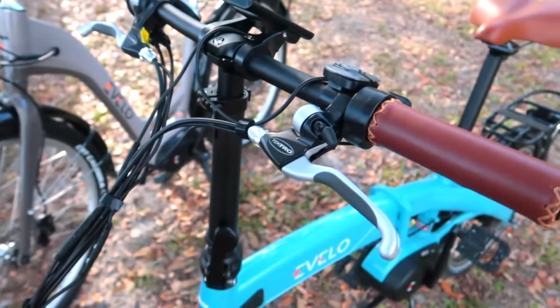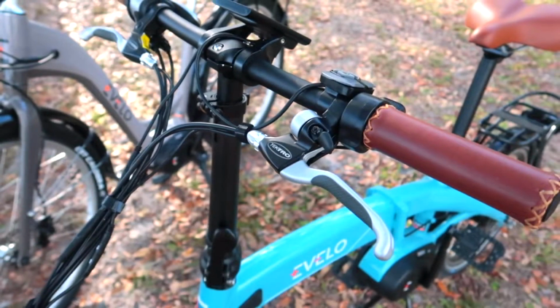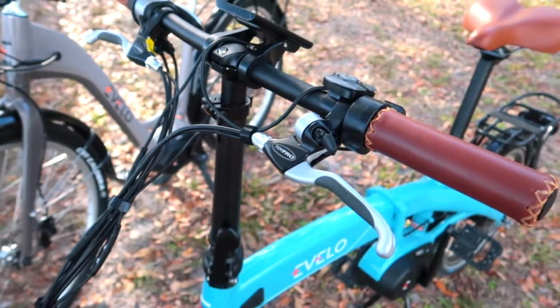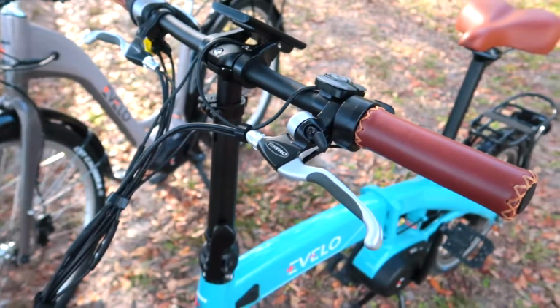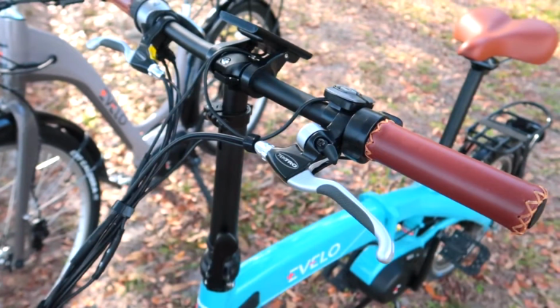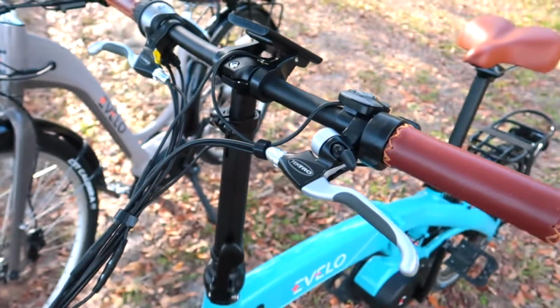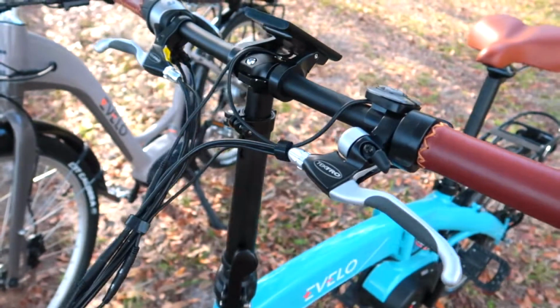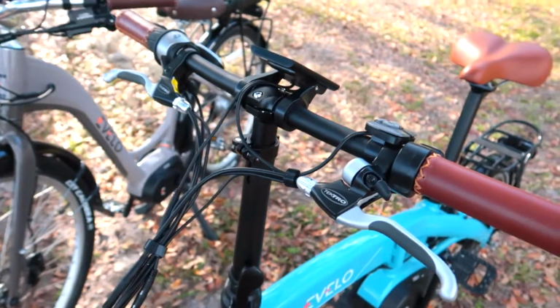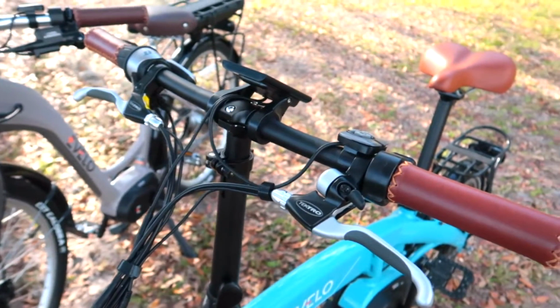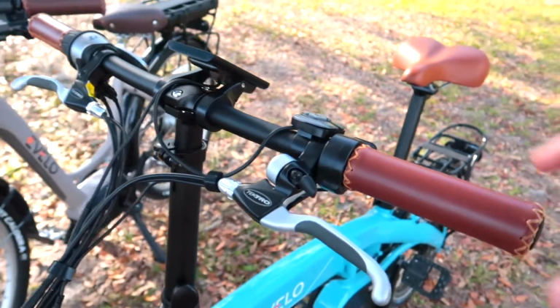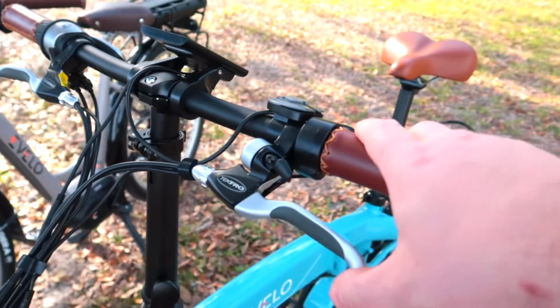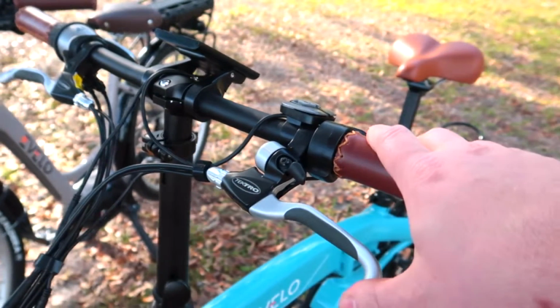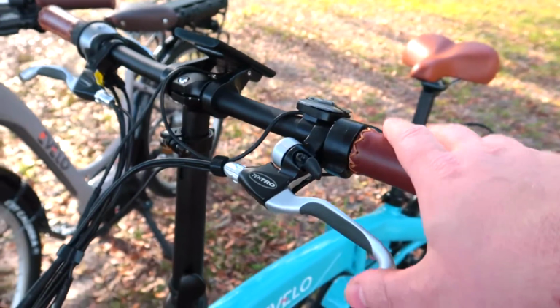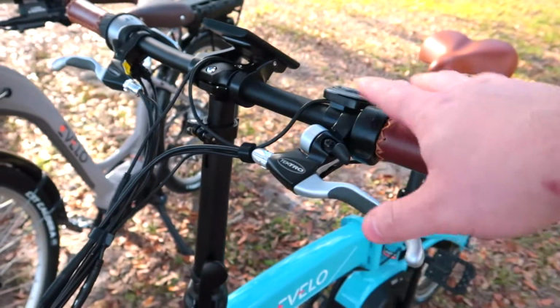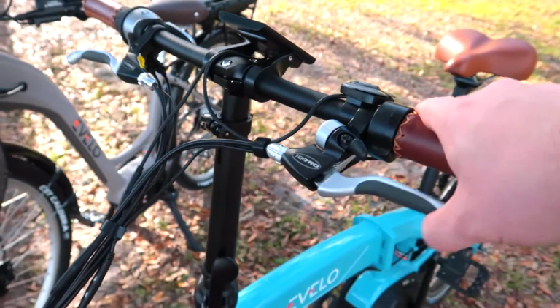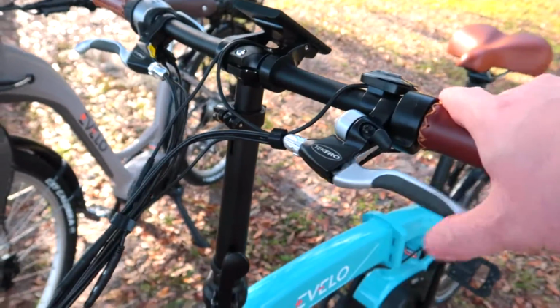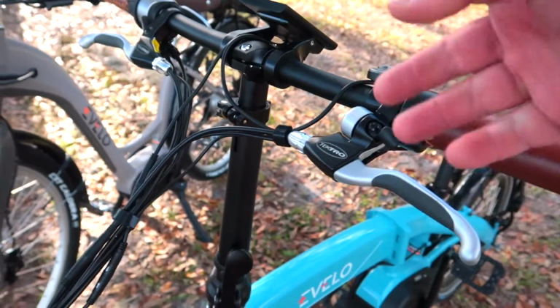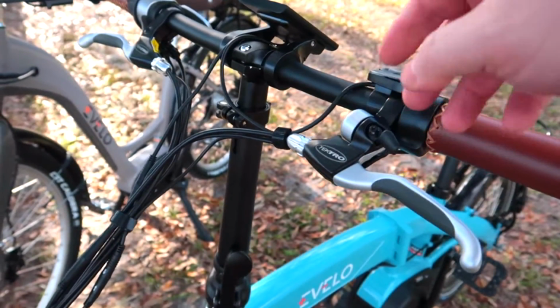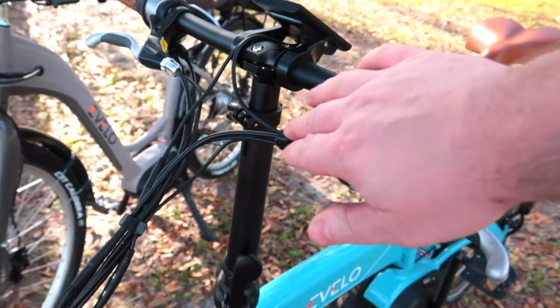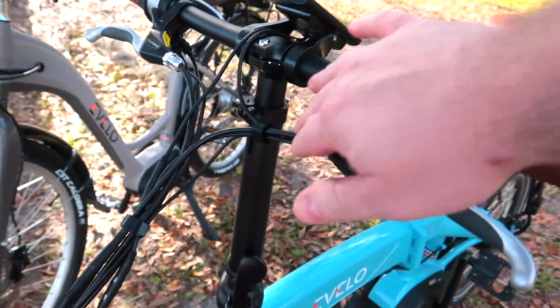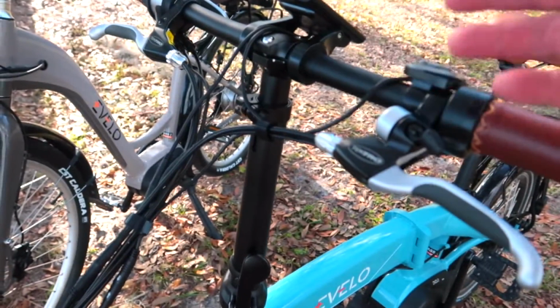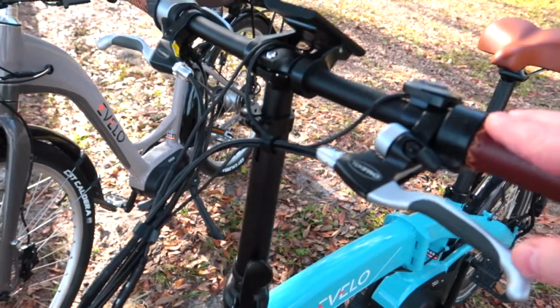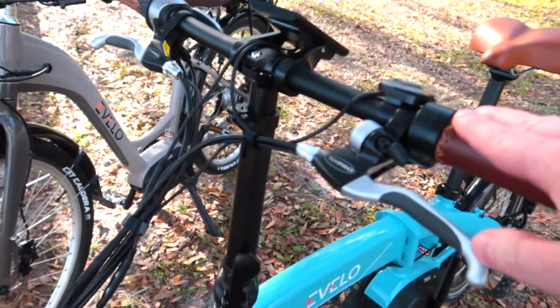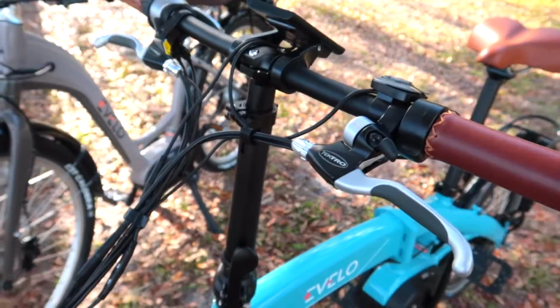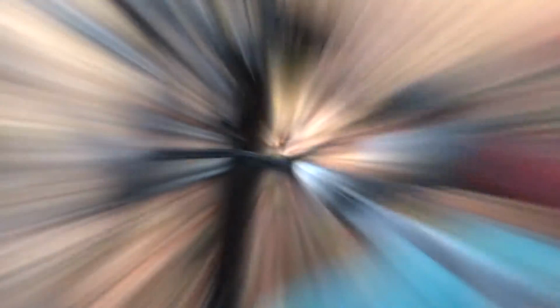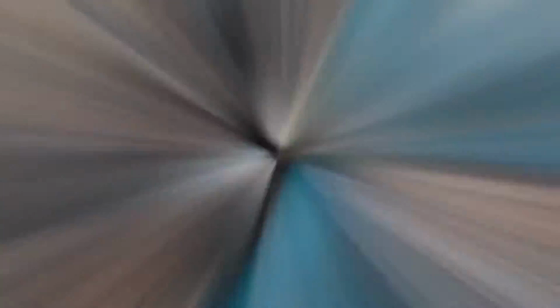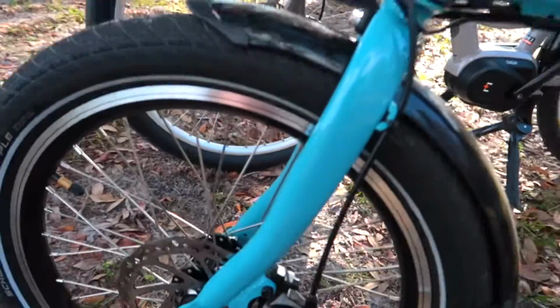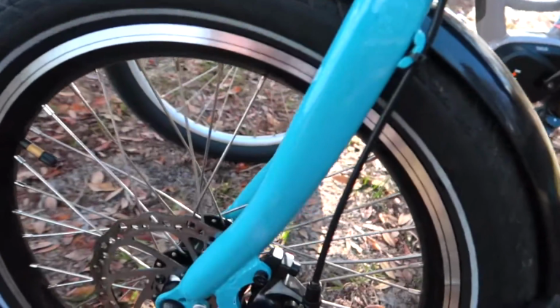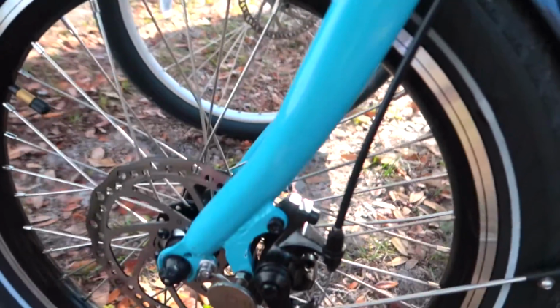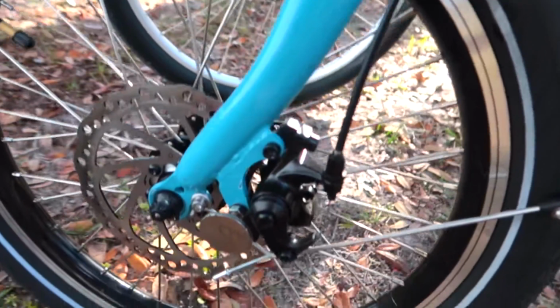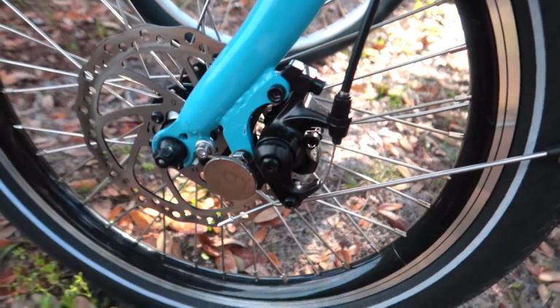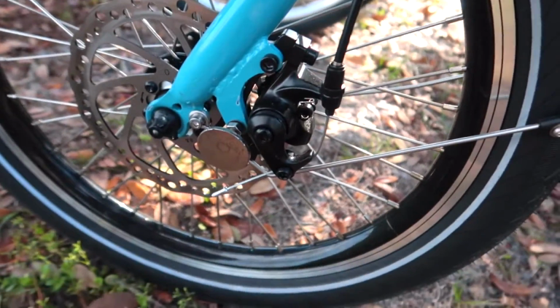There are pros and cons to both systems. The biggest pro for mechanical disc brakes is they're very easy to adjust — you don't need any special tools. There's just a regular bicycle cable and some adjustments down at the caliper.